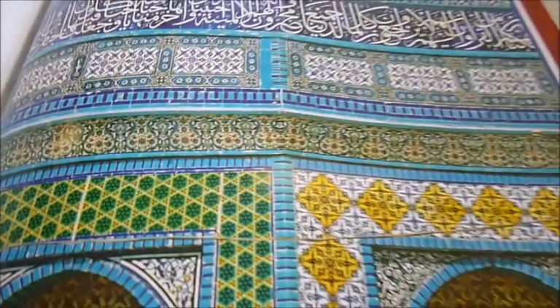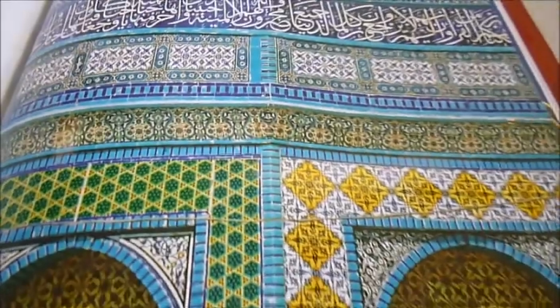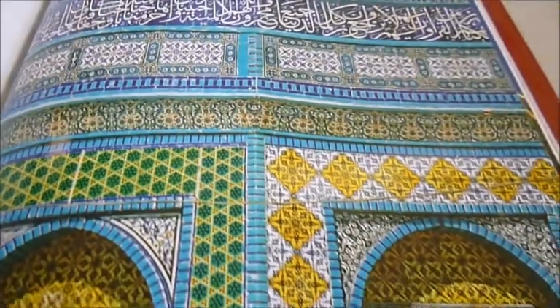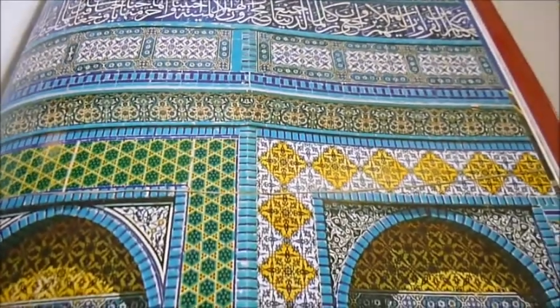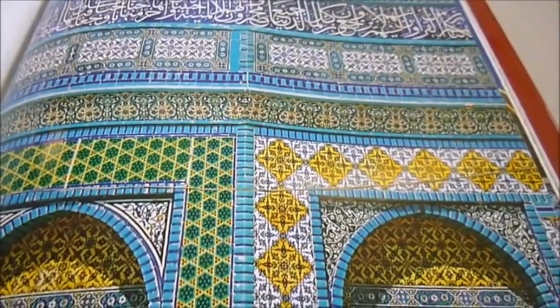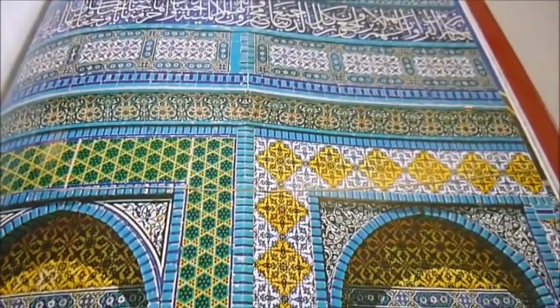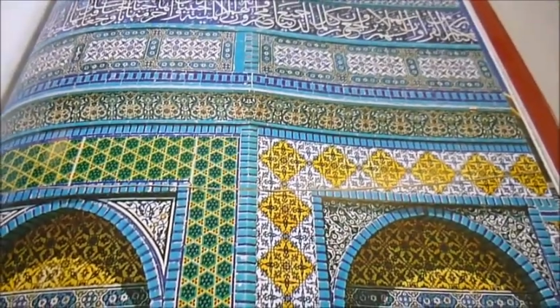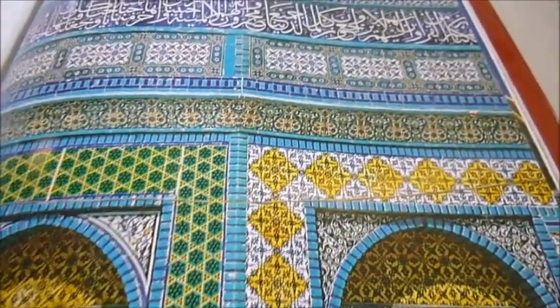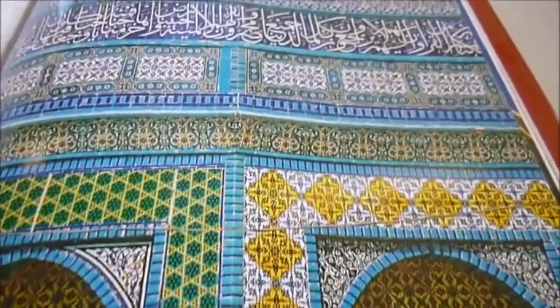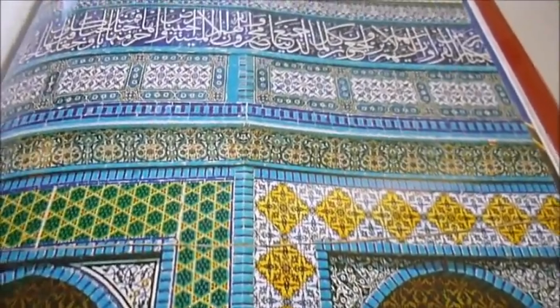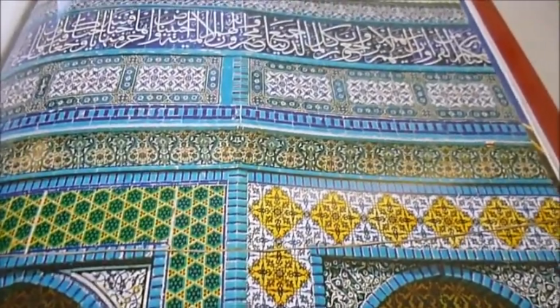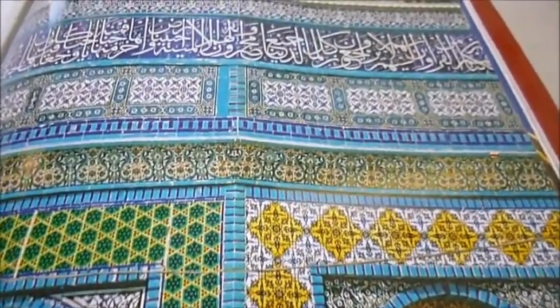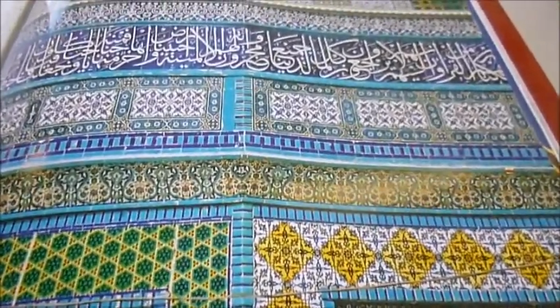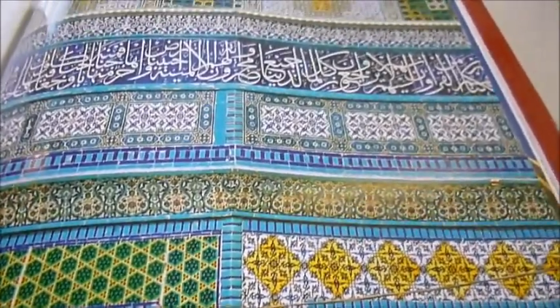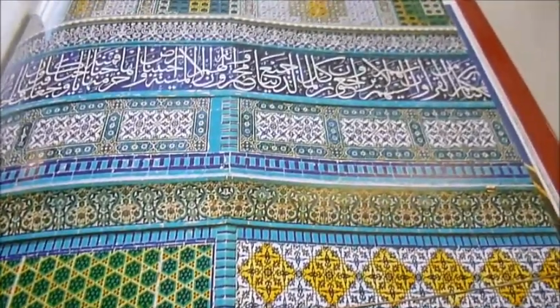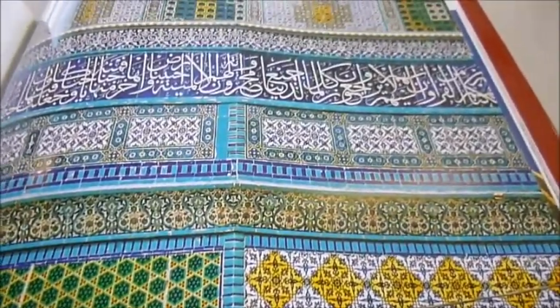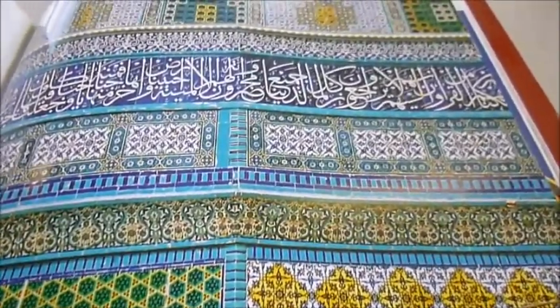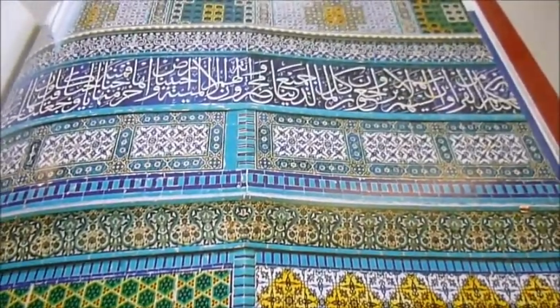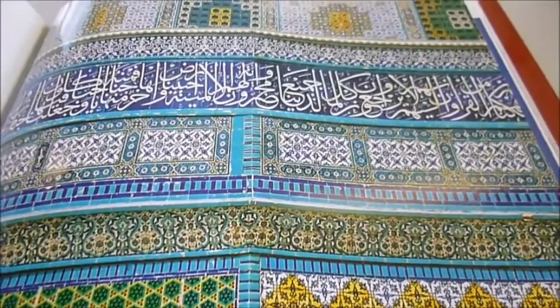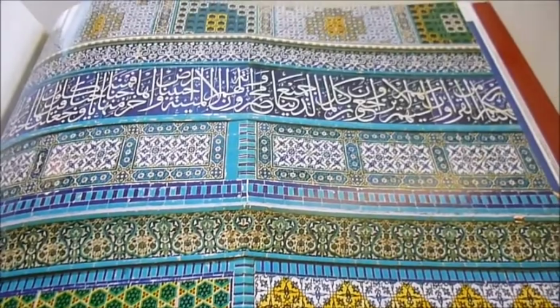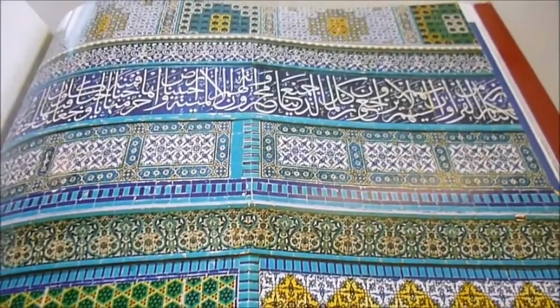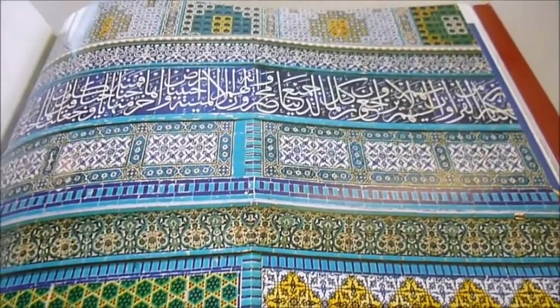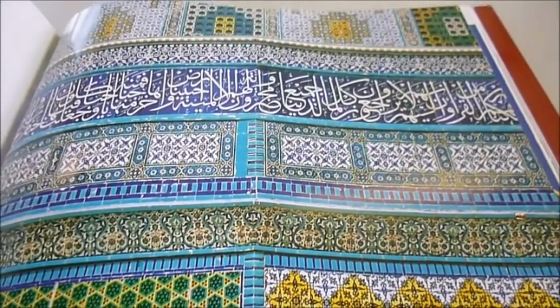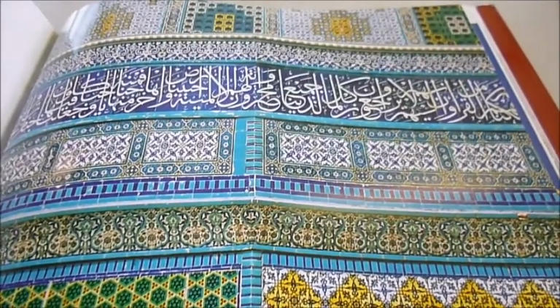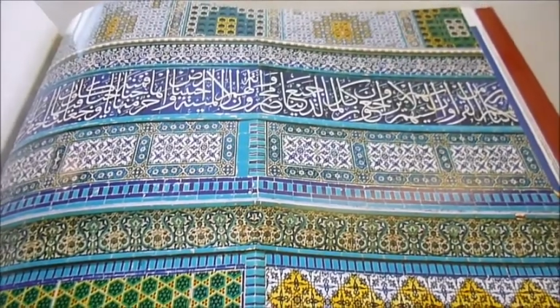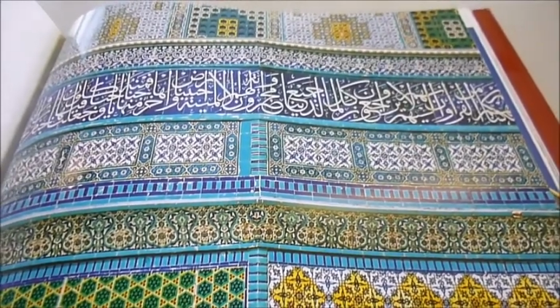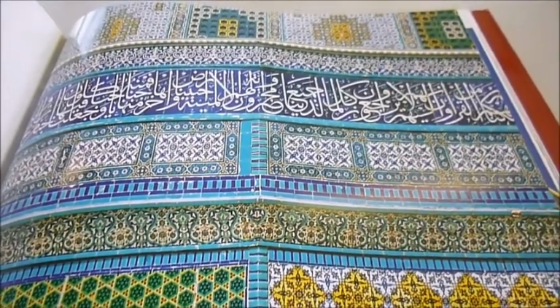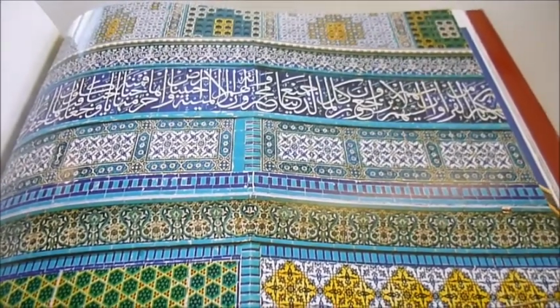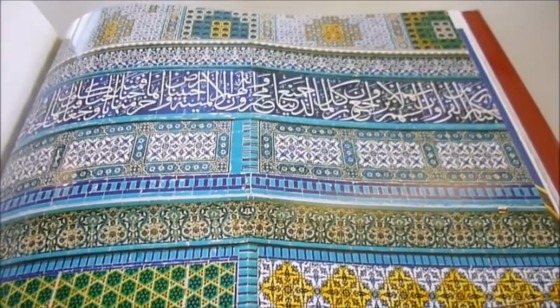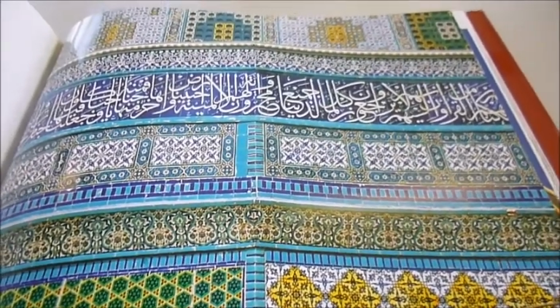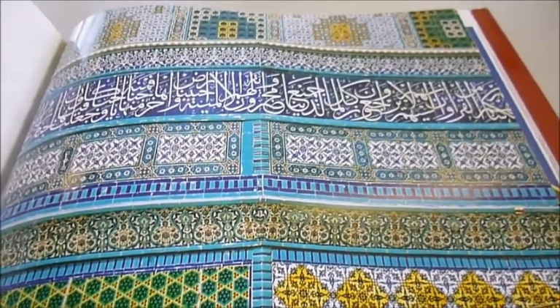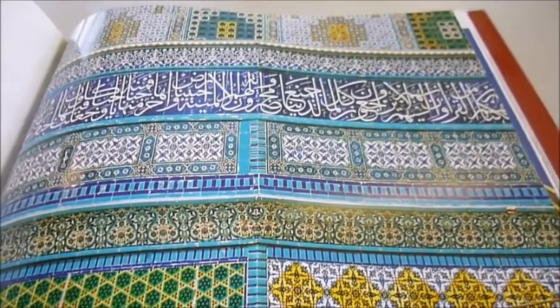Ottoman art, the meaning of Suleiman, the Alhambra of Granada, and the colossal Sultan Hasan Madrasa in Cairo.